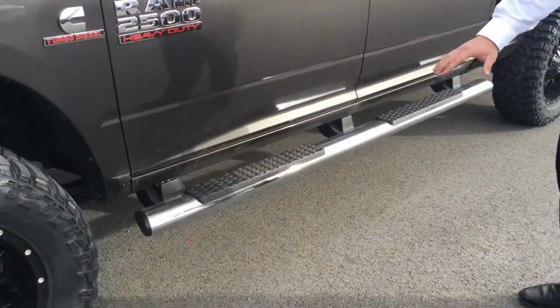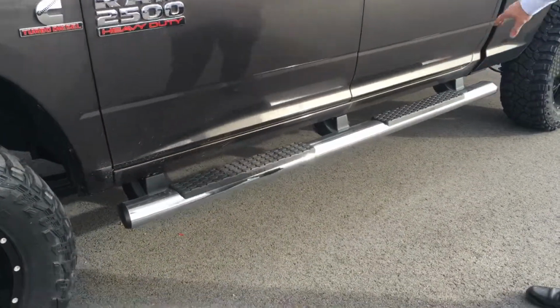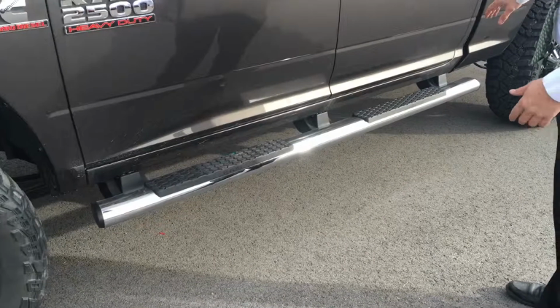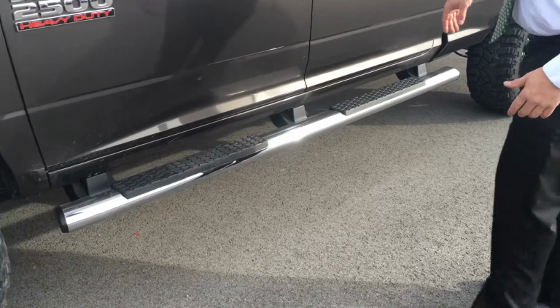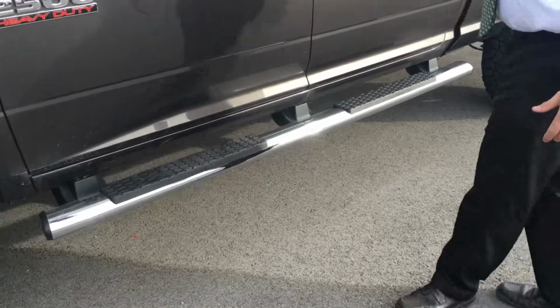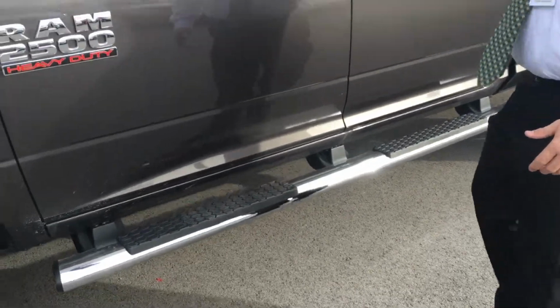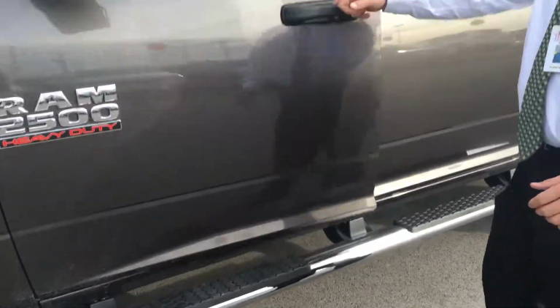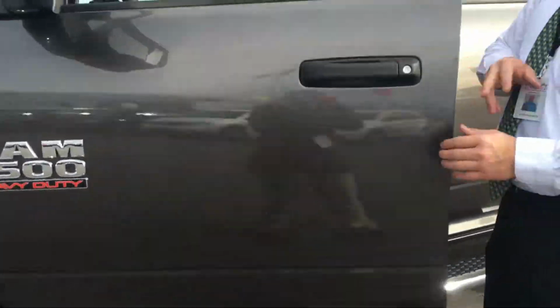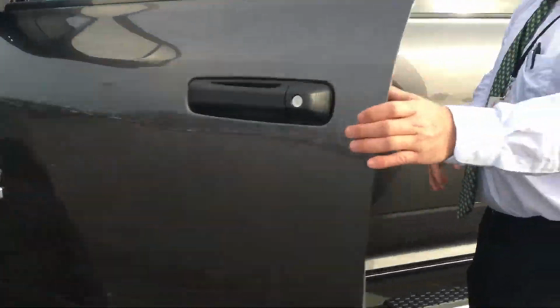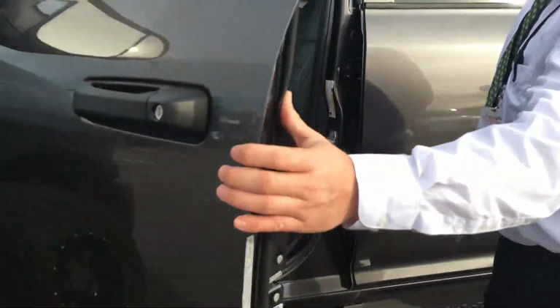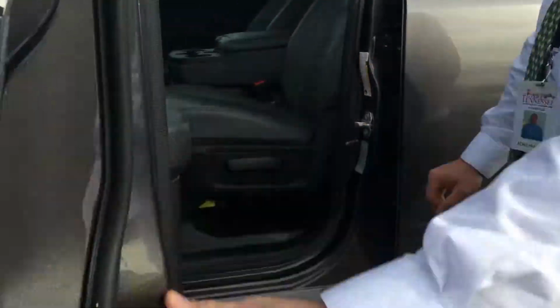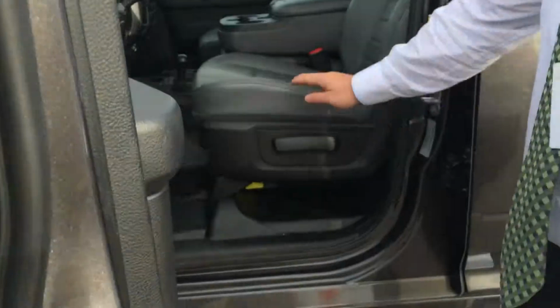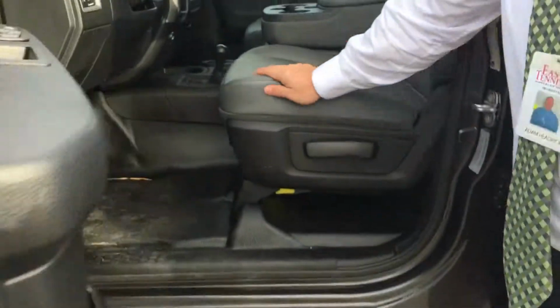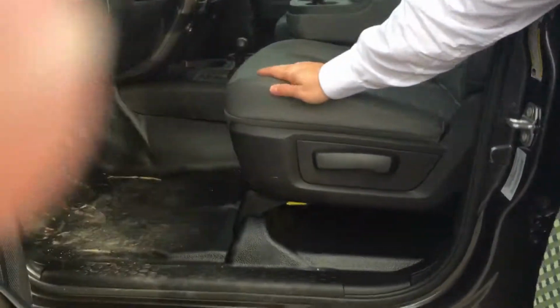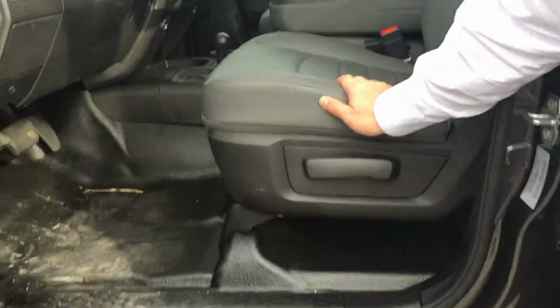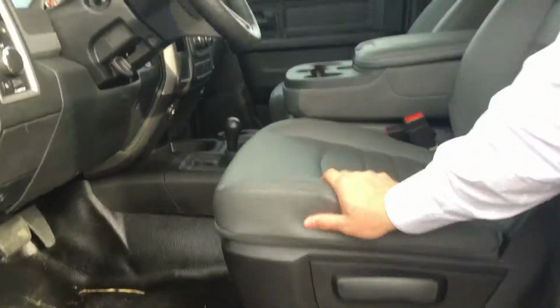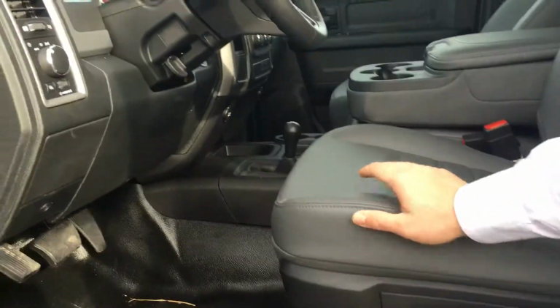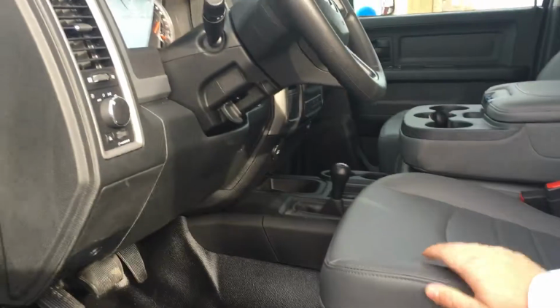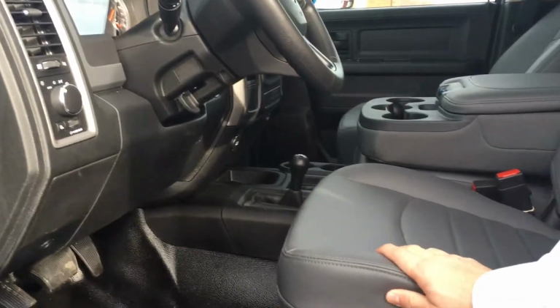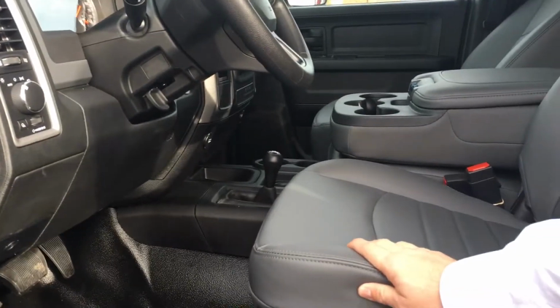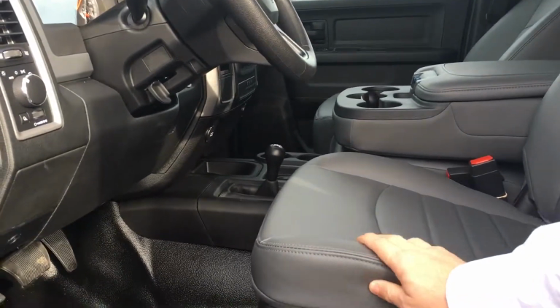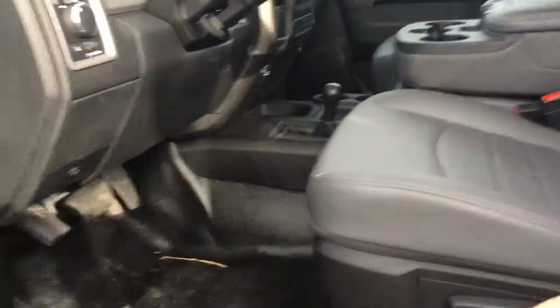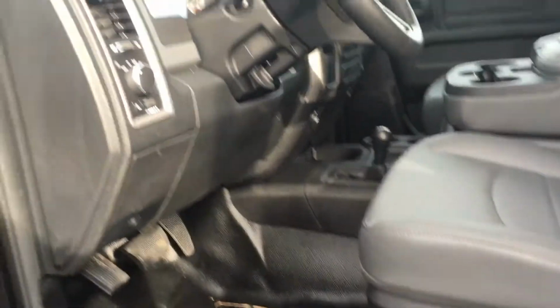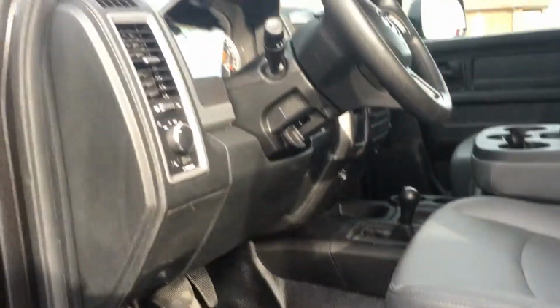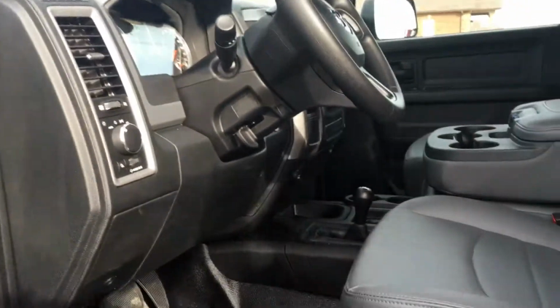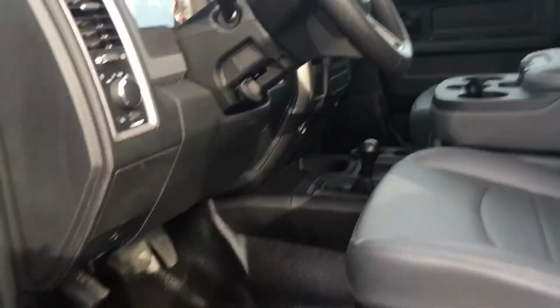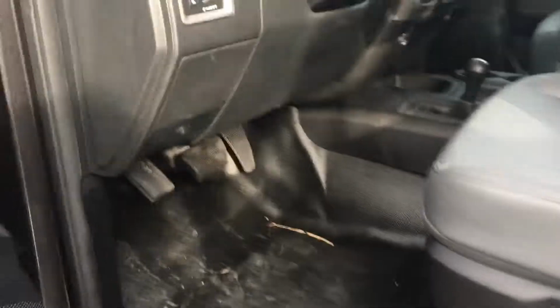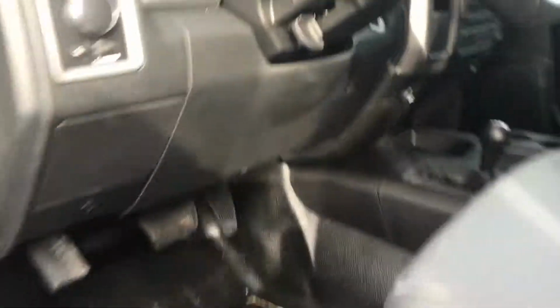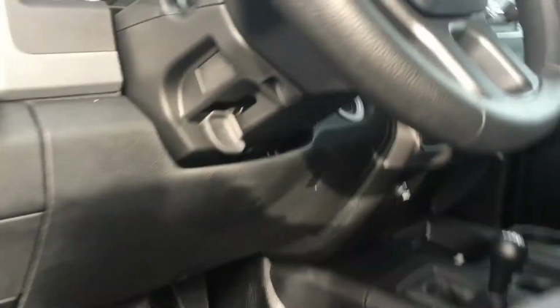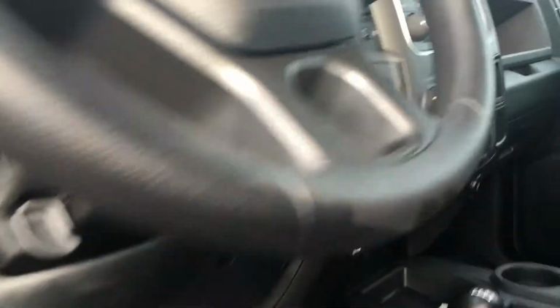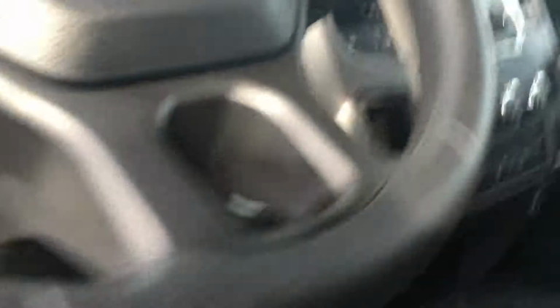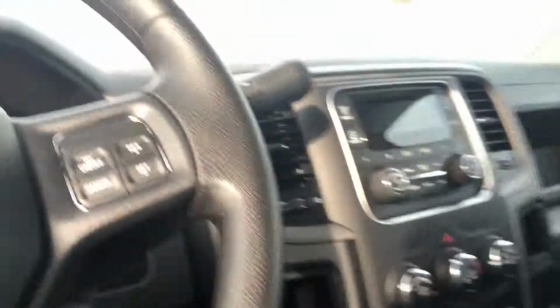It's got the steps down the side. If you want to take a look inside real quick, it has the leather seating. It's the work grade. Take a look — it's clean. Of course, it's brand new.